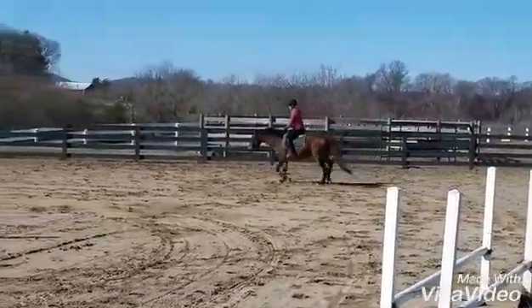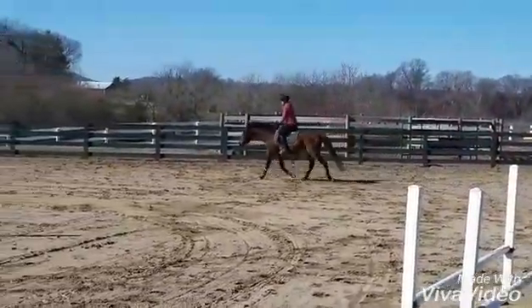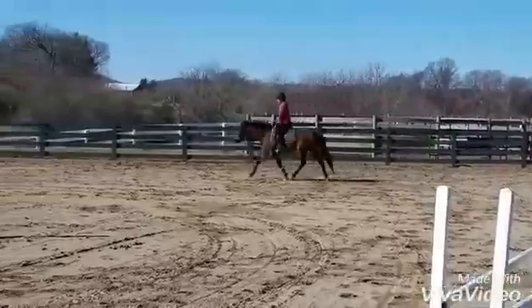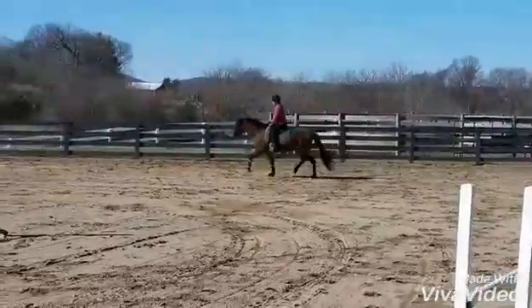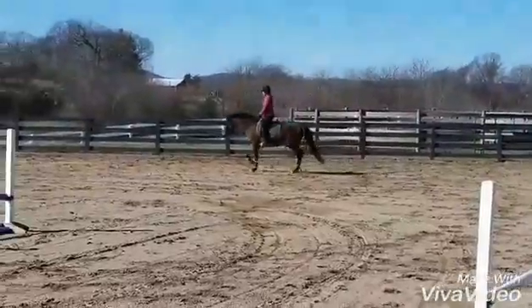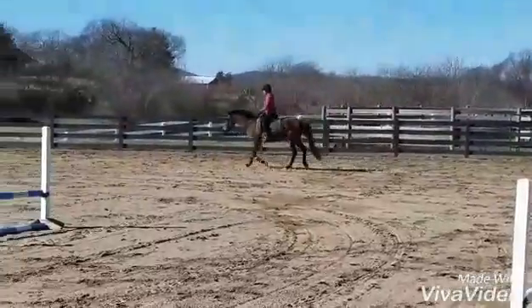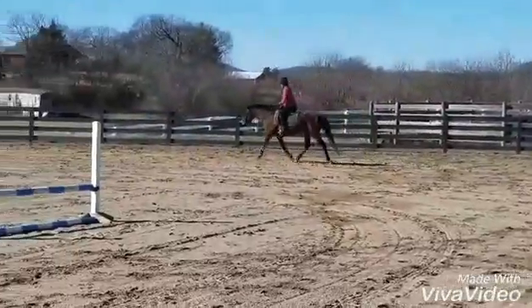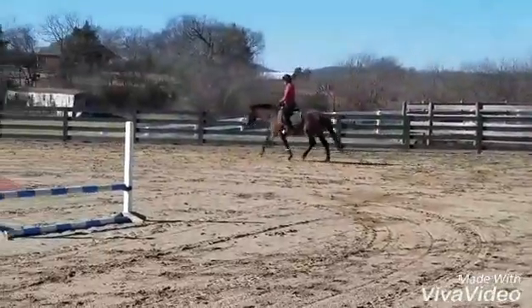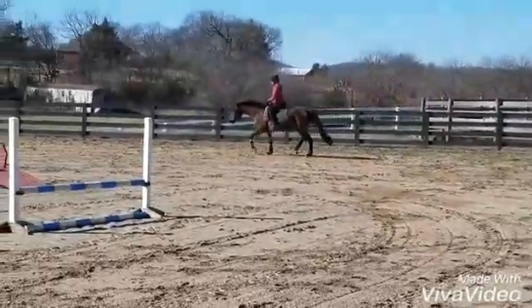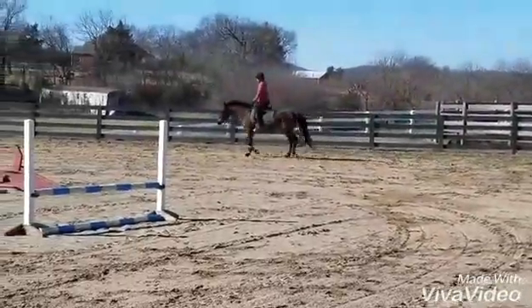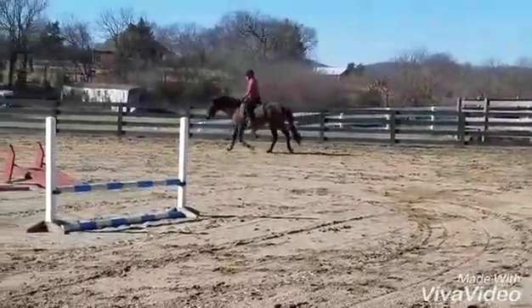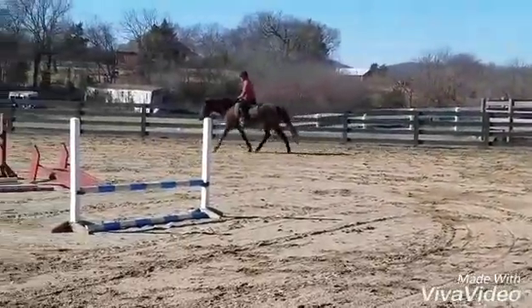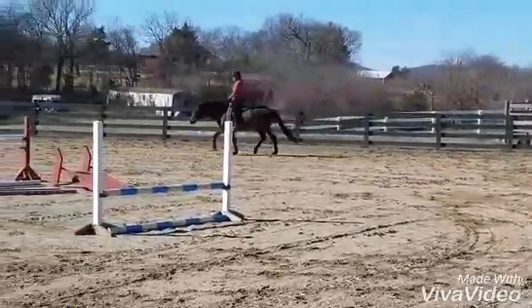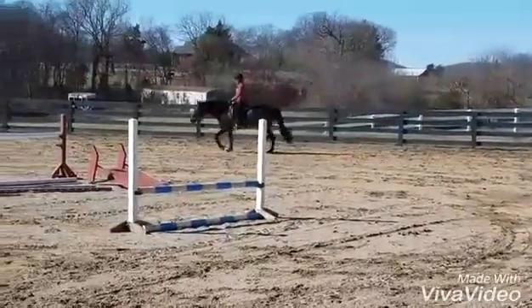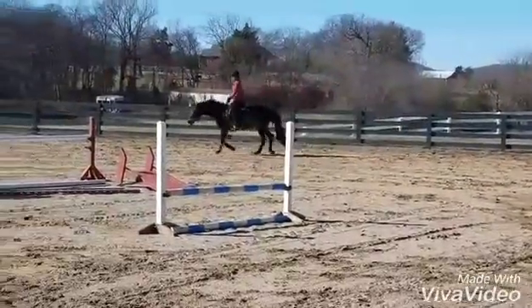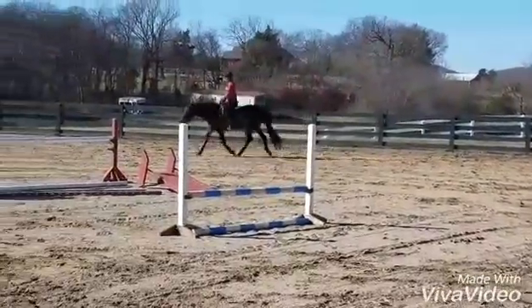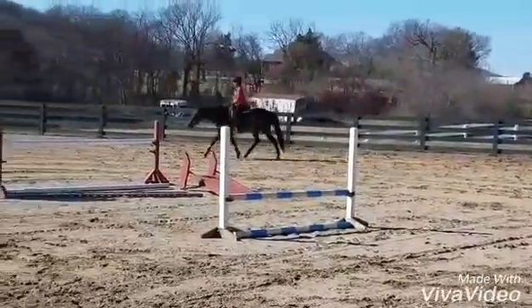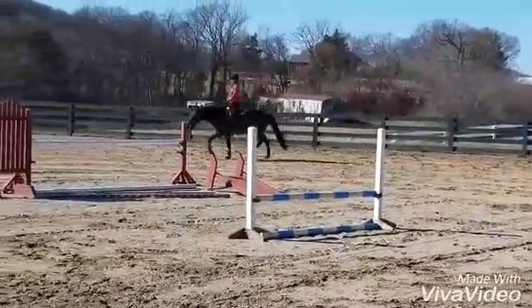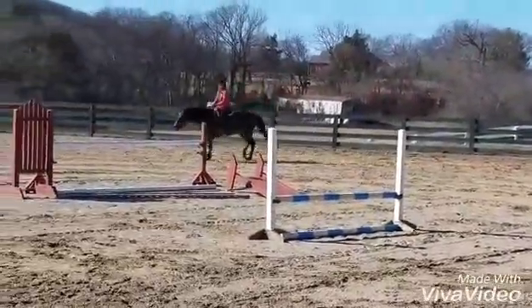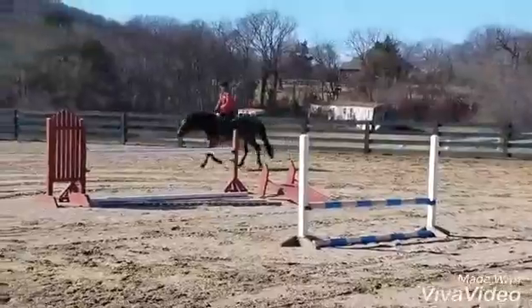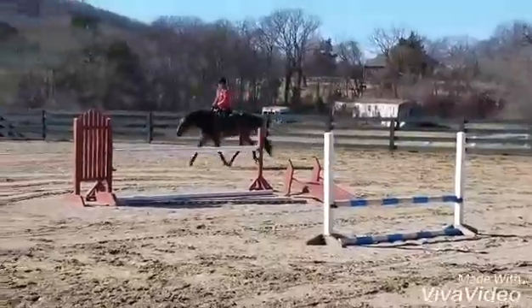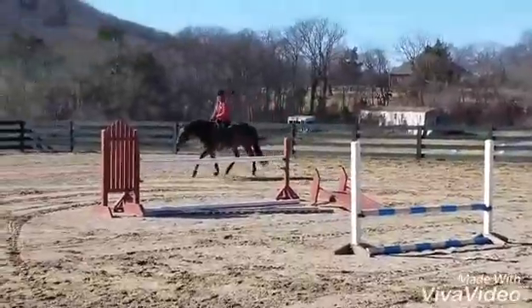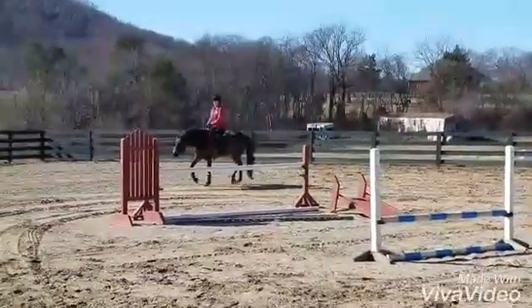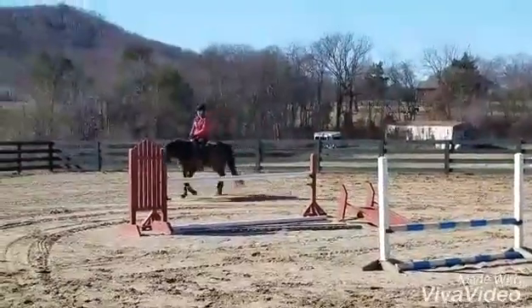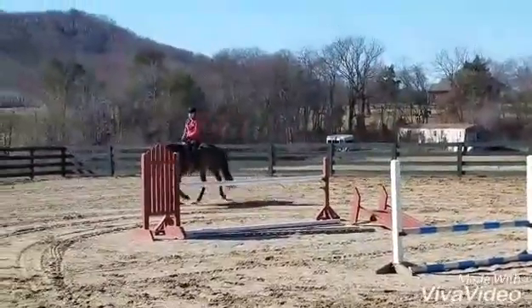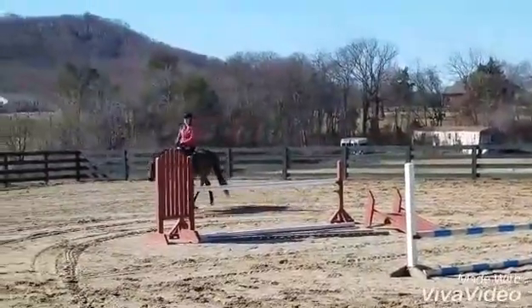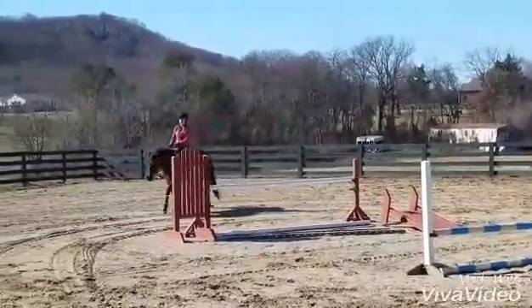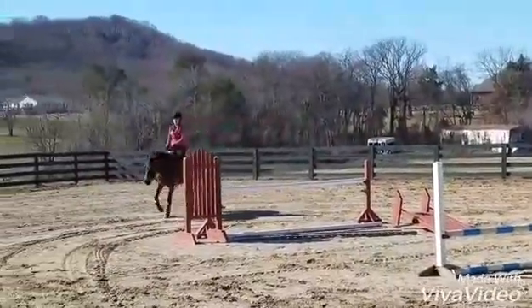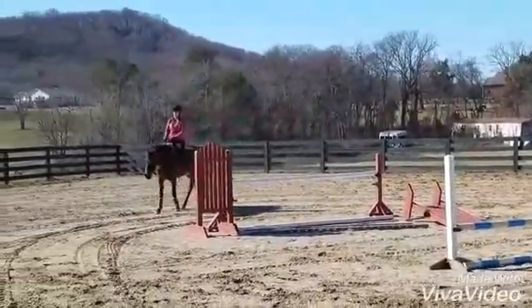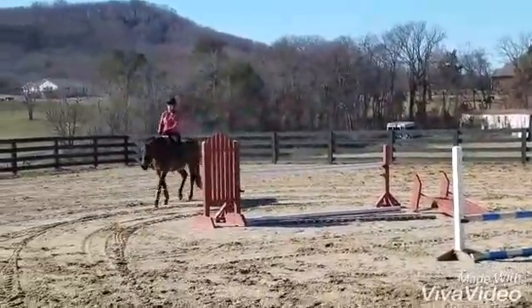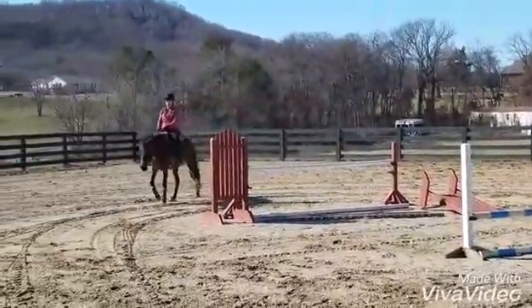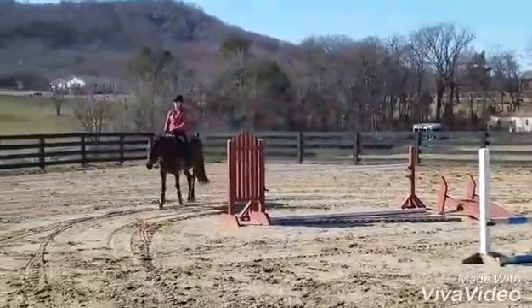He's like, I don't want to go. Good, and then sit and ask him to walk from your seat. Nice.